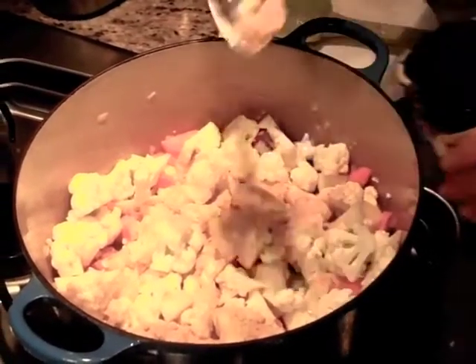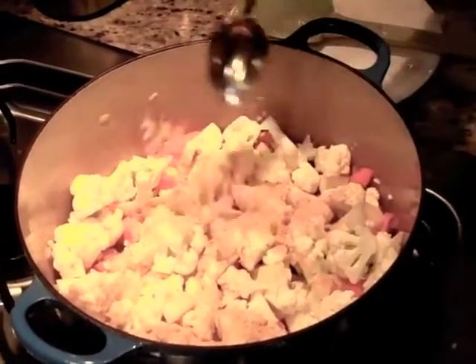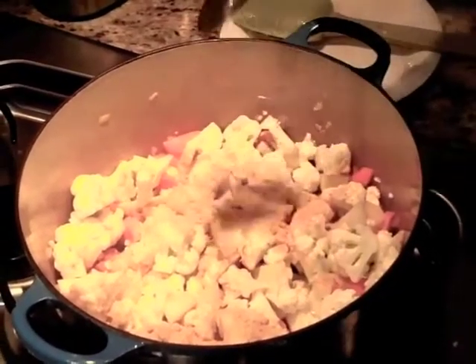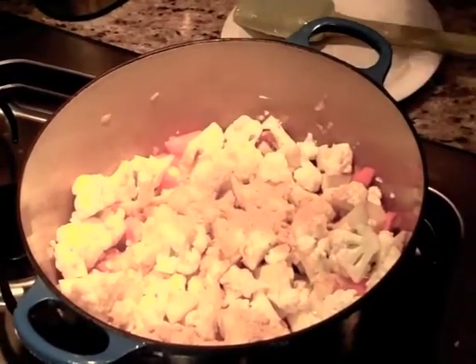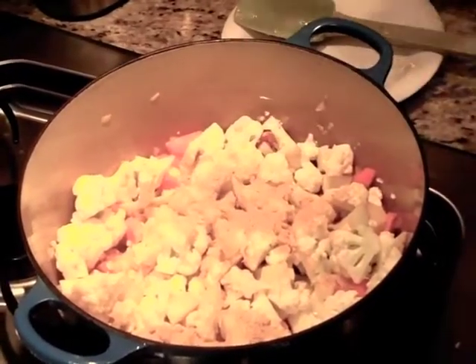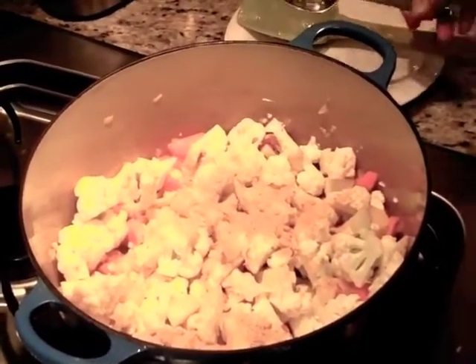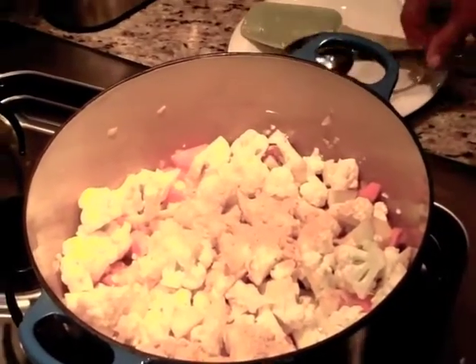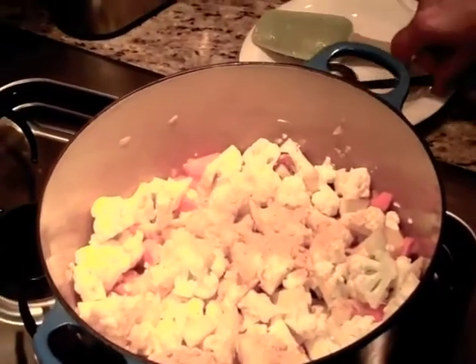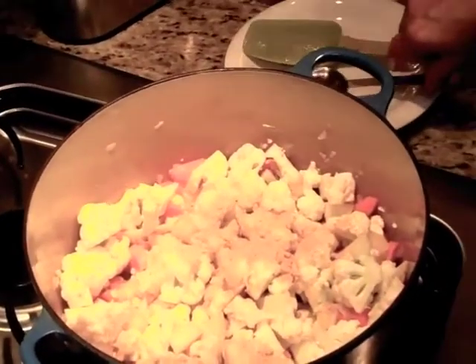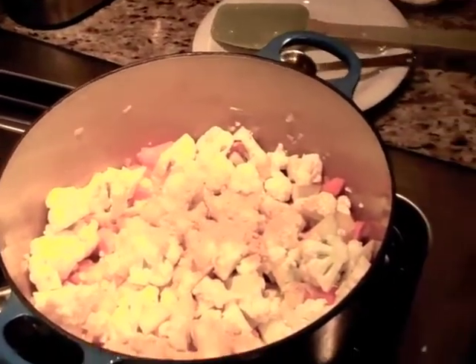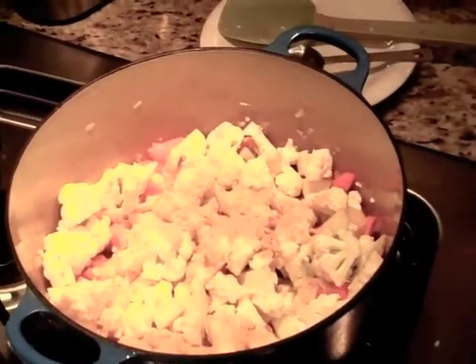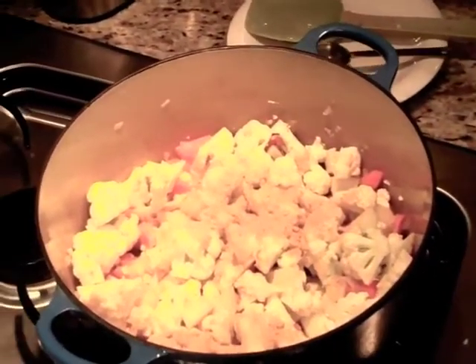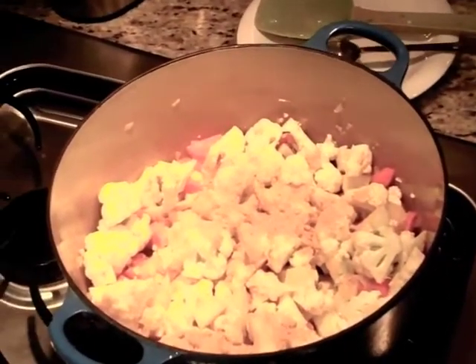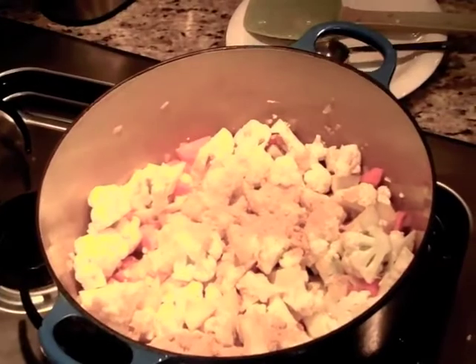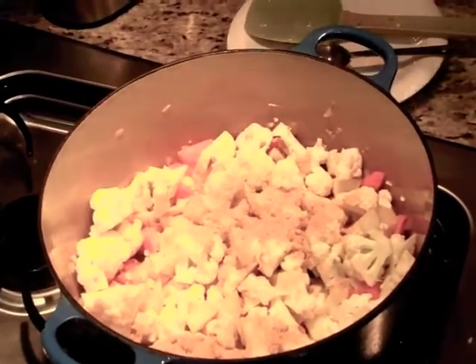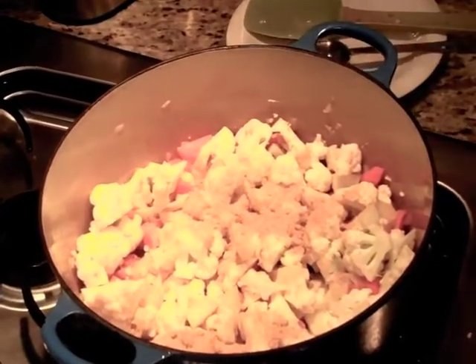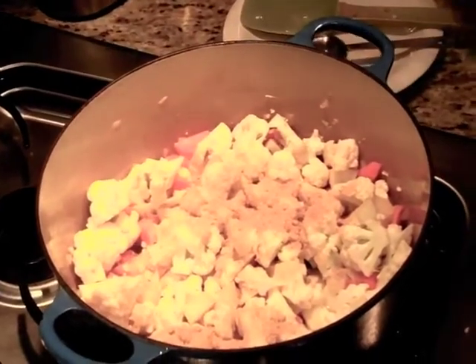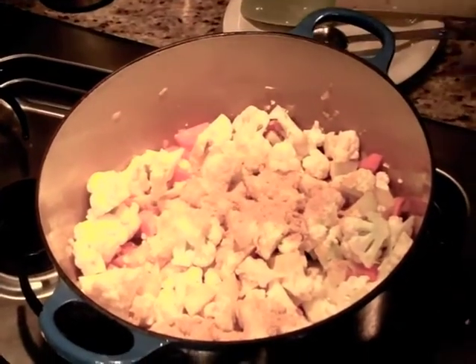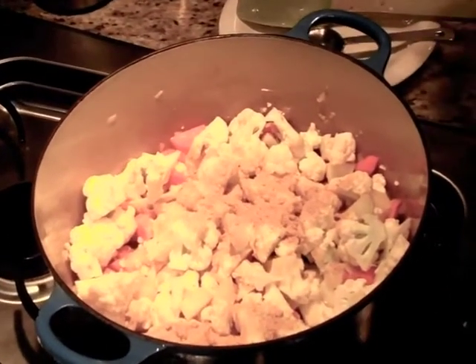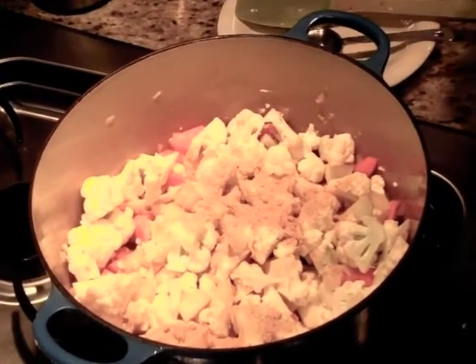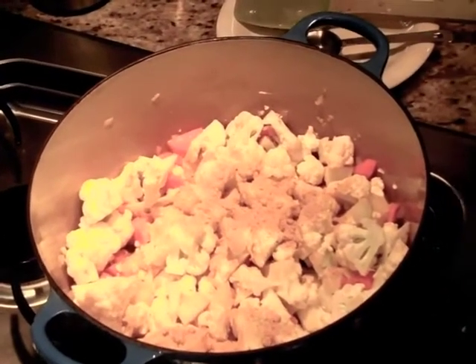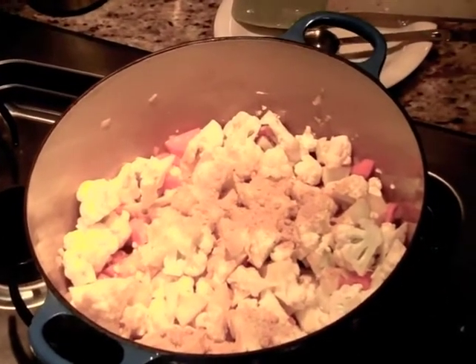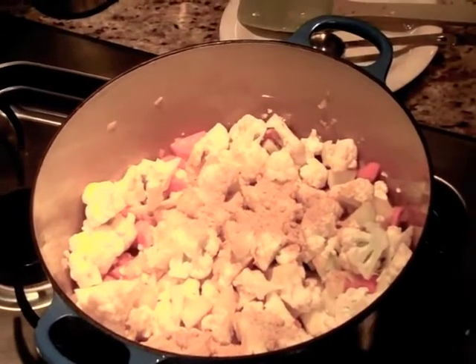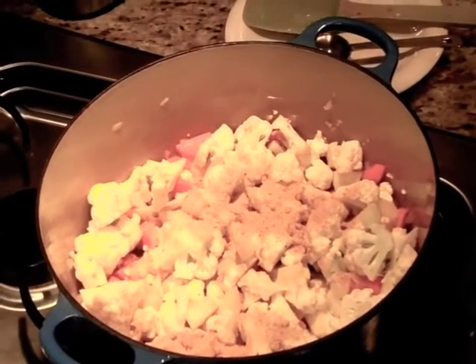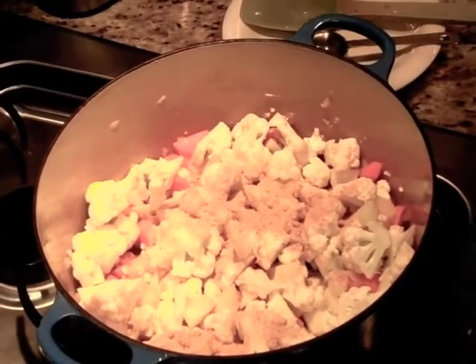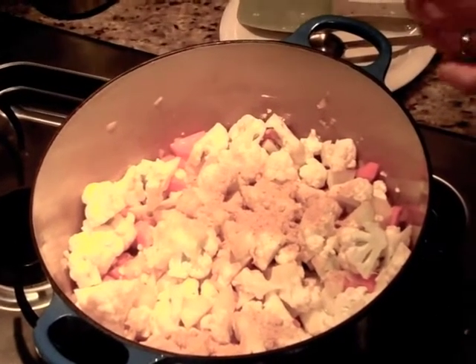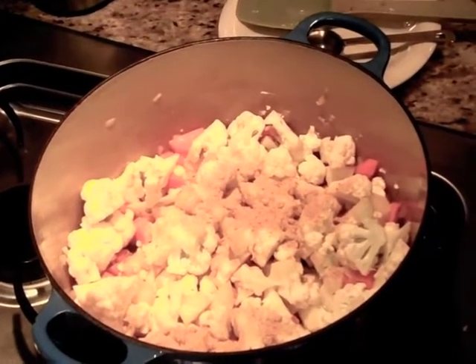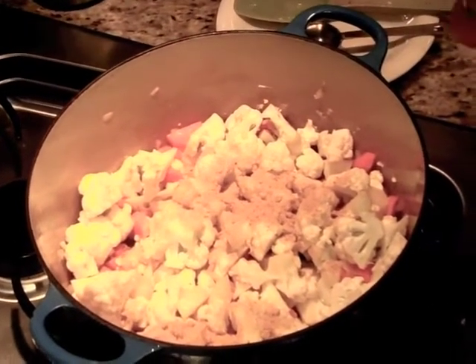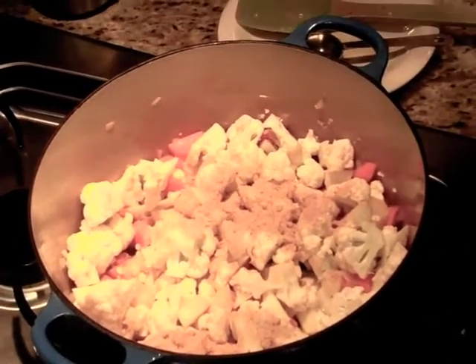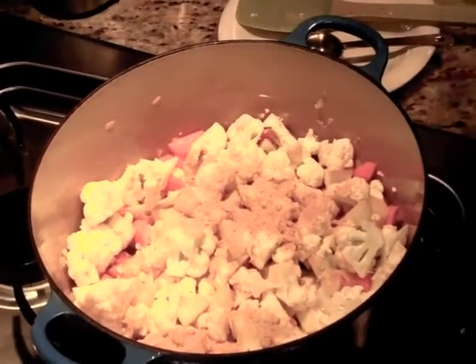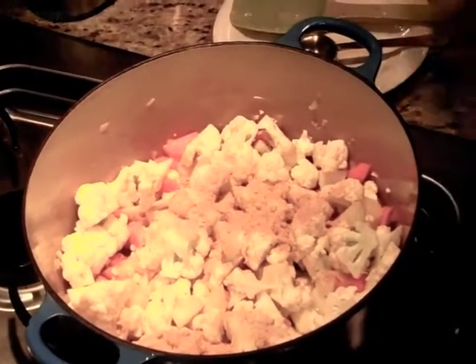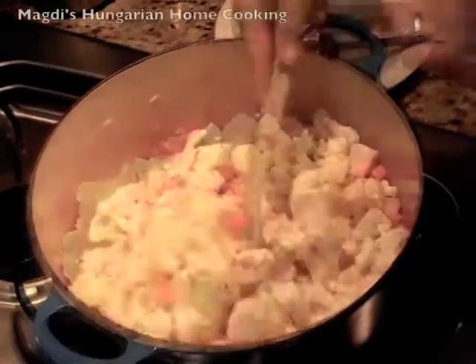You can use chicken stock if you want, but I like the bouillon because it takes less space and I don't need to have those big cups.